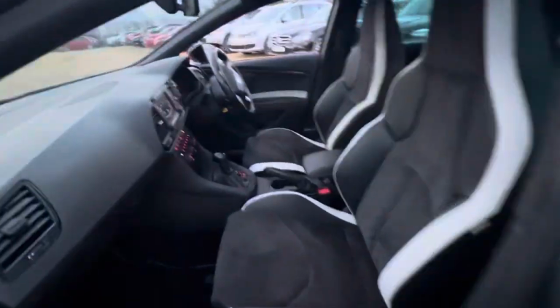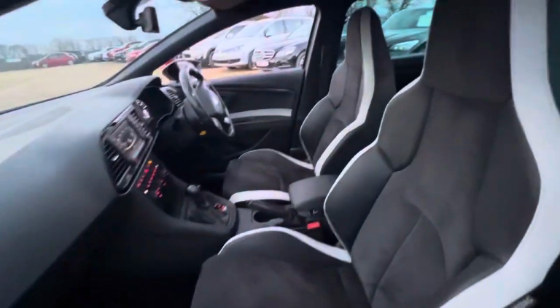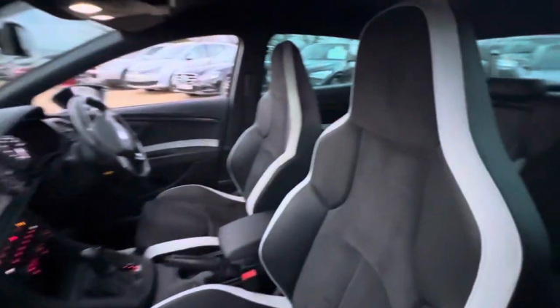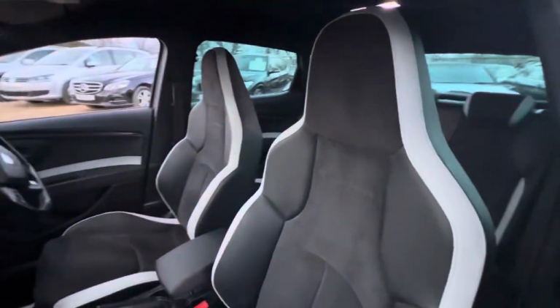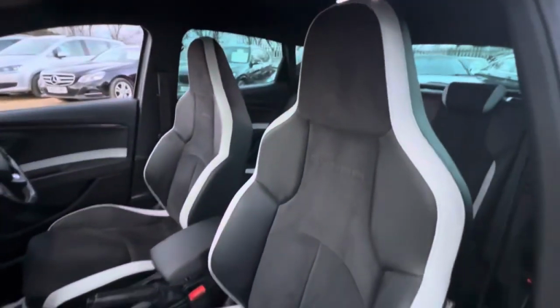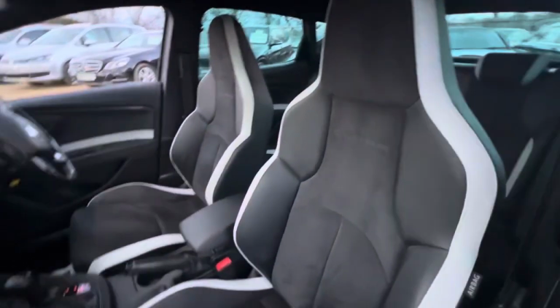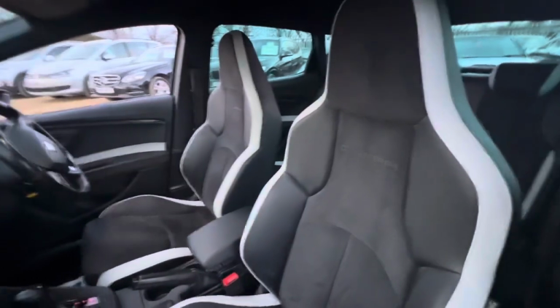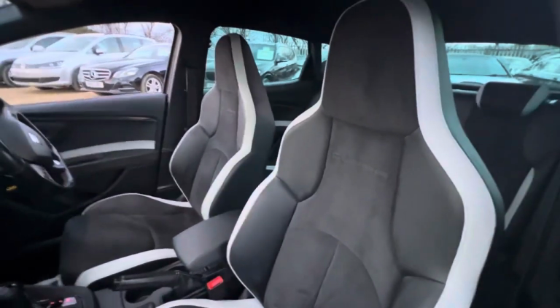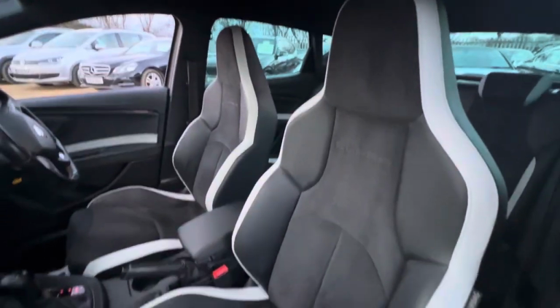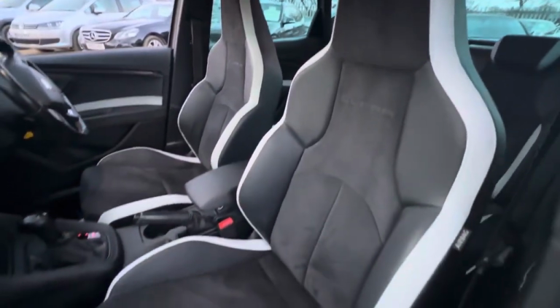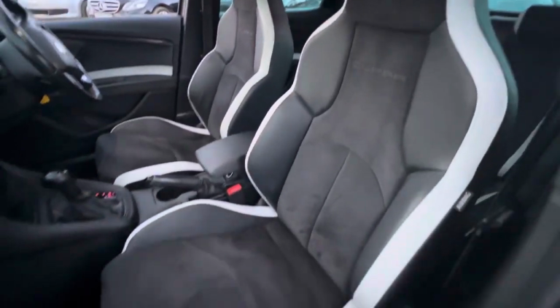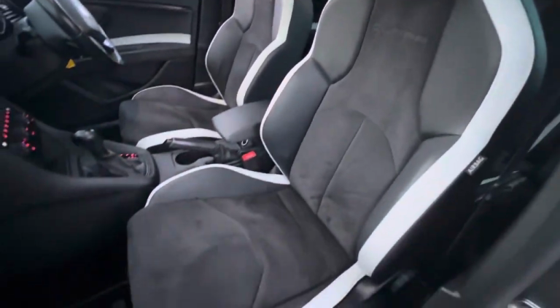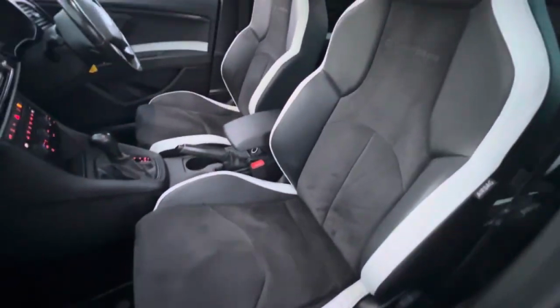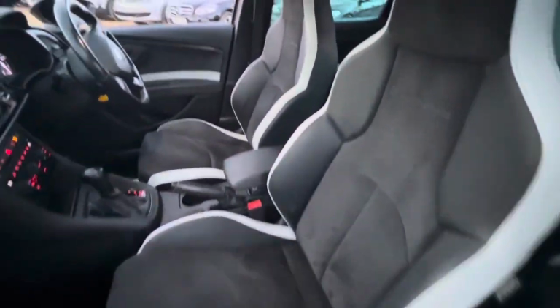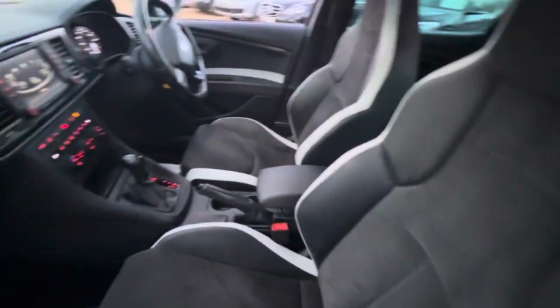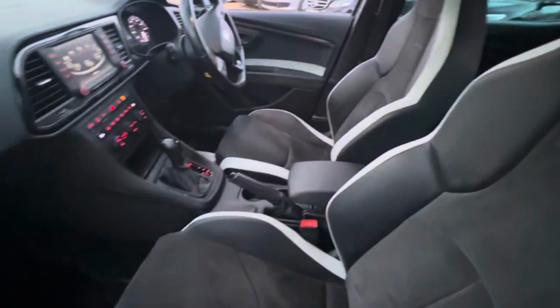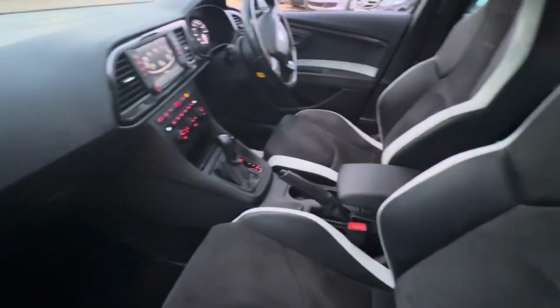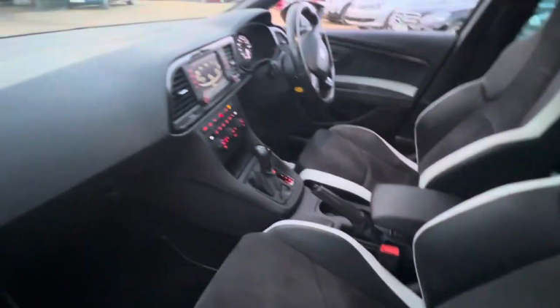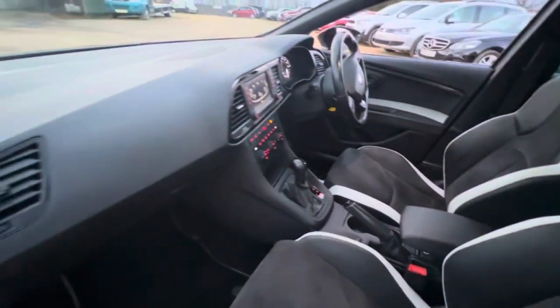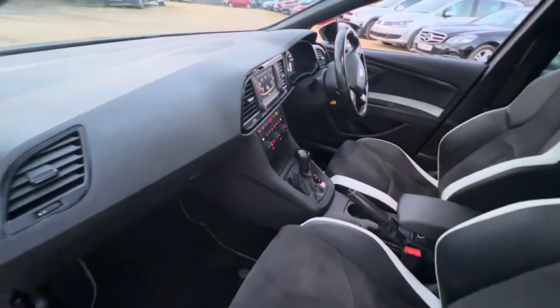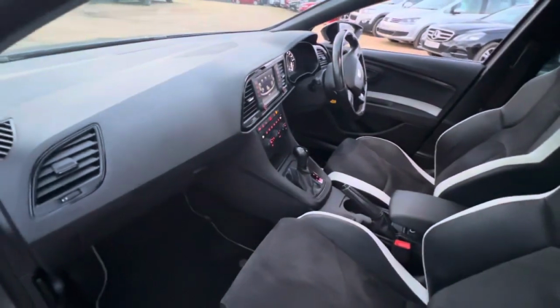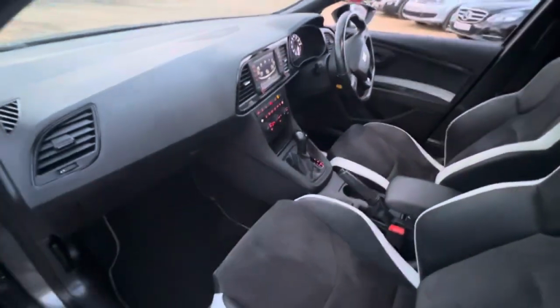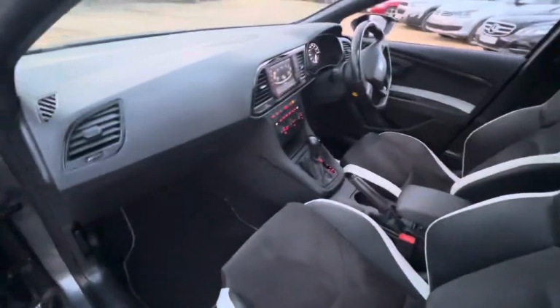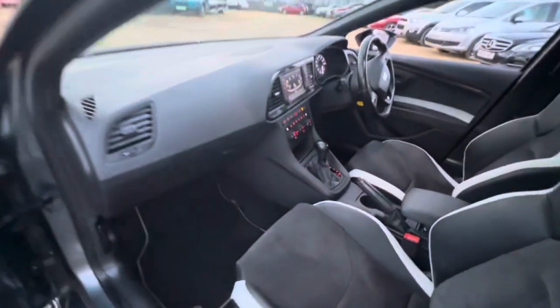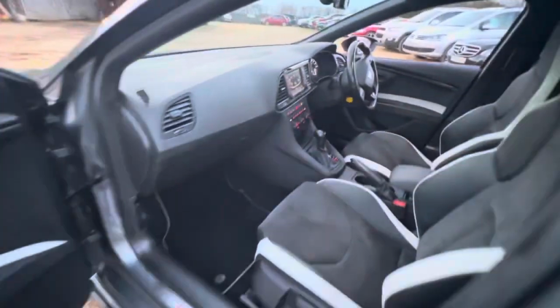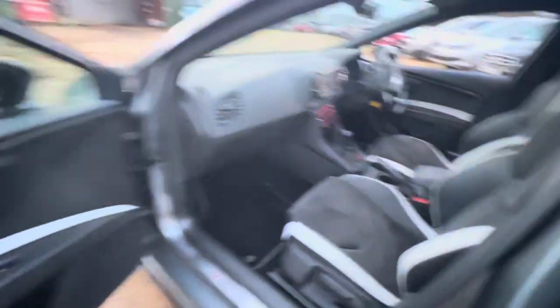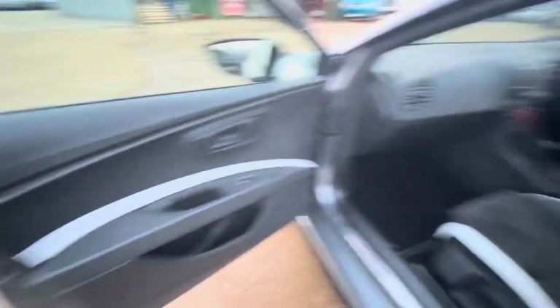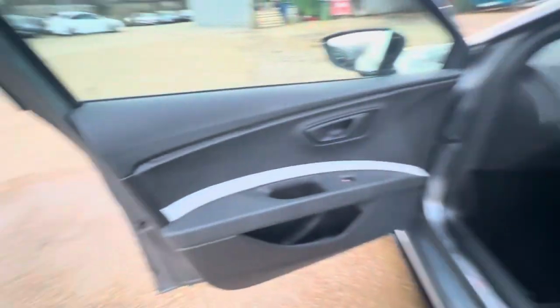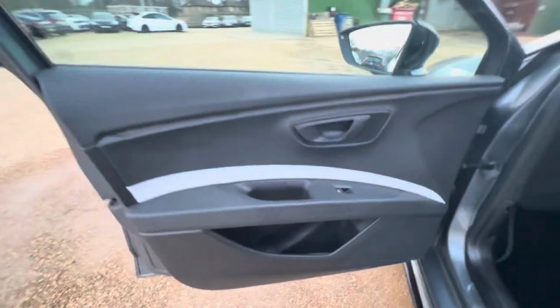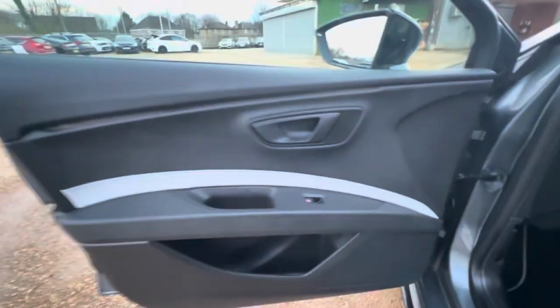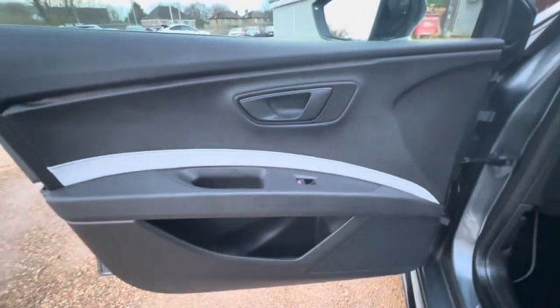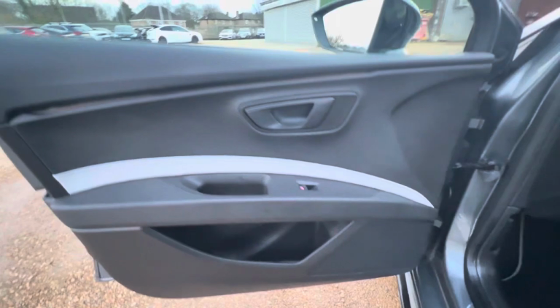Here you can see we have half suede, half leather interior. The seats are in a good condition overall. We've got a leather armrest, dash, and the center console, all in a good condition. And the same goes for the passenger's door card over here.